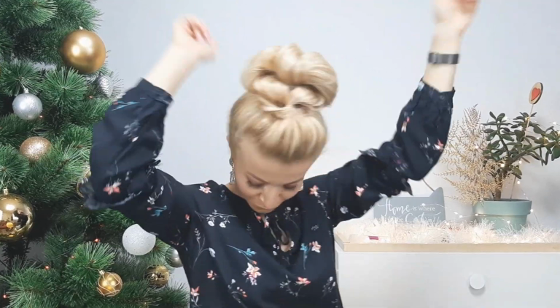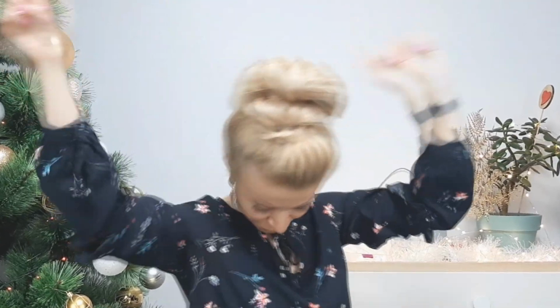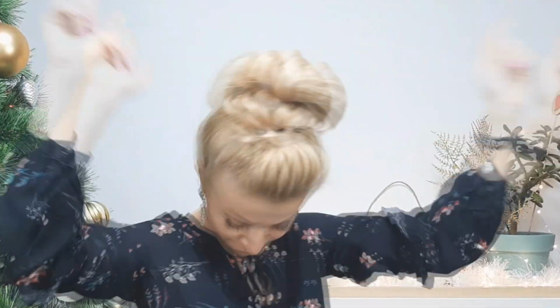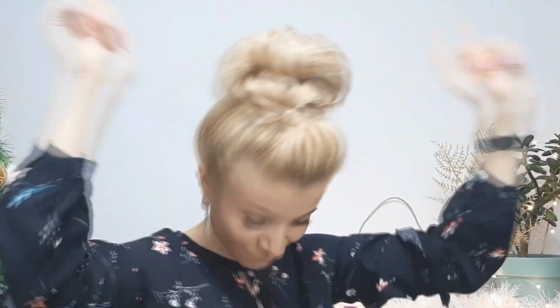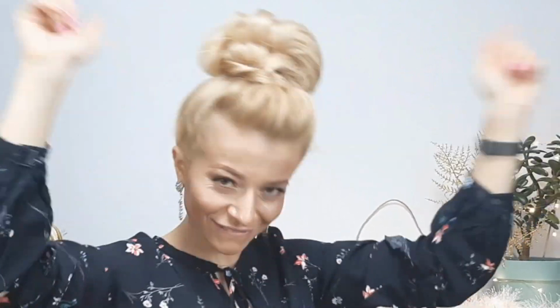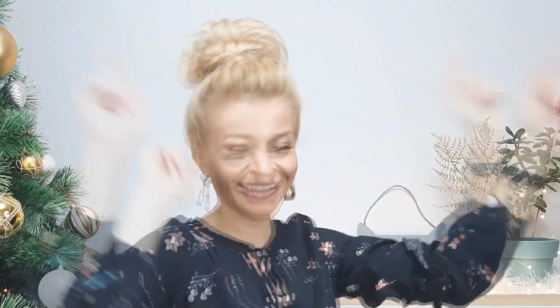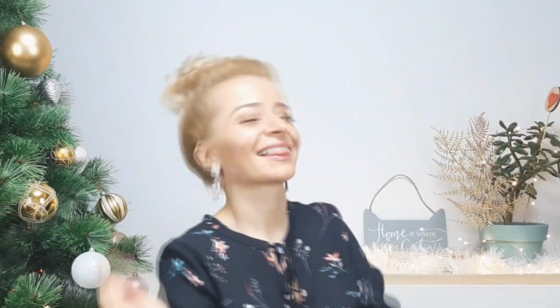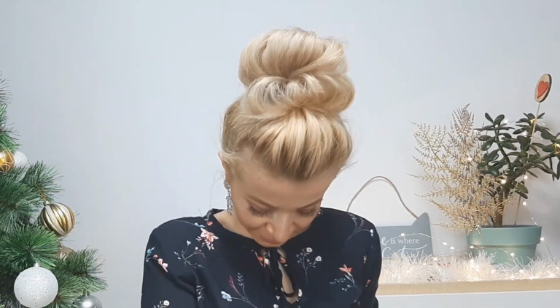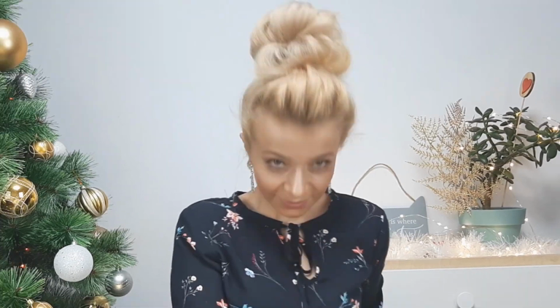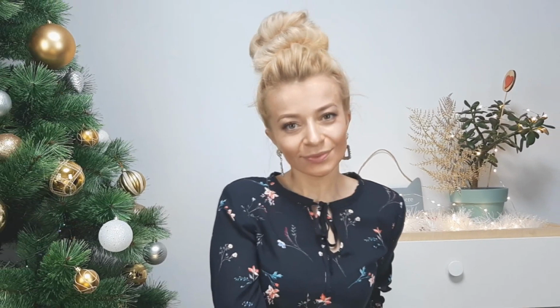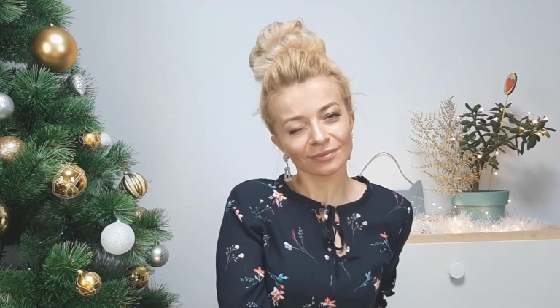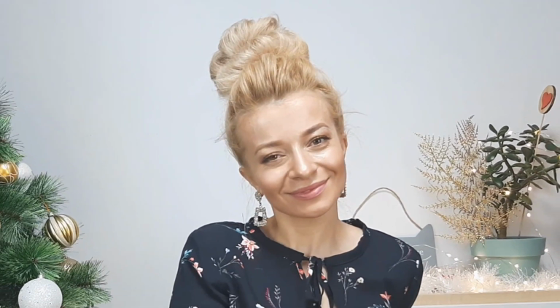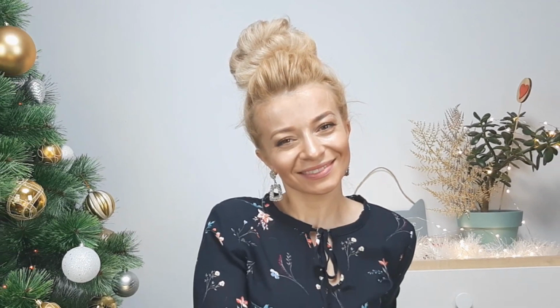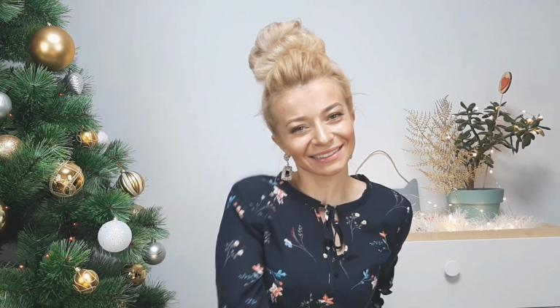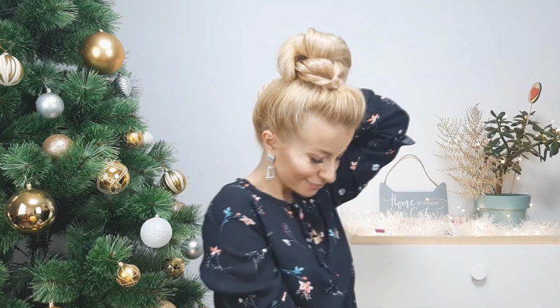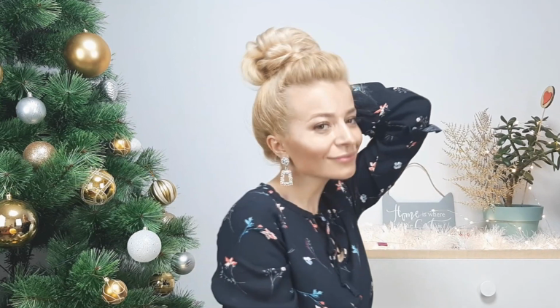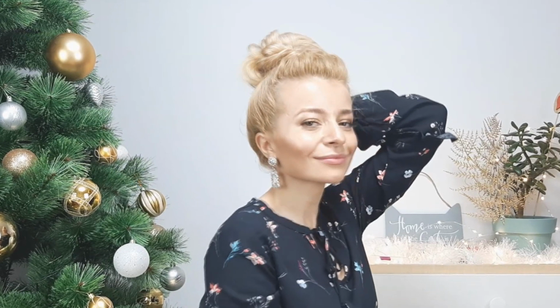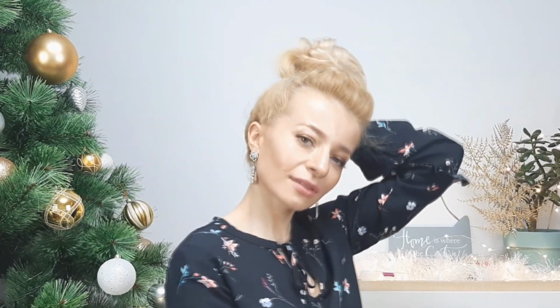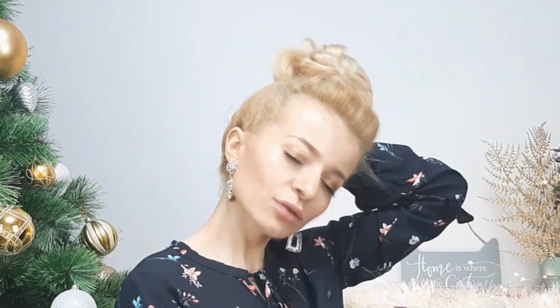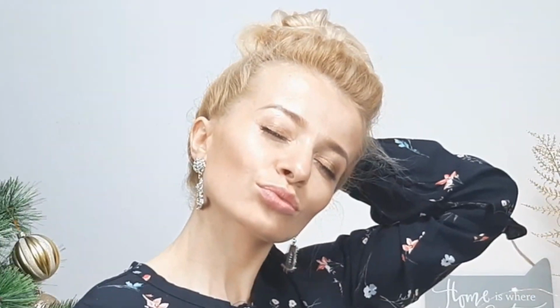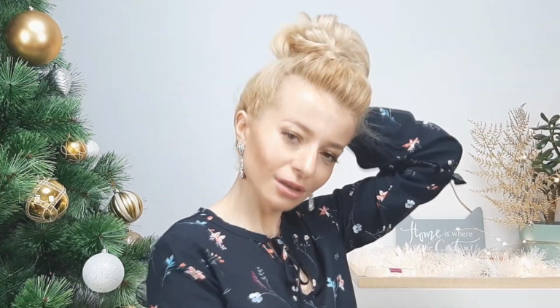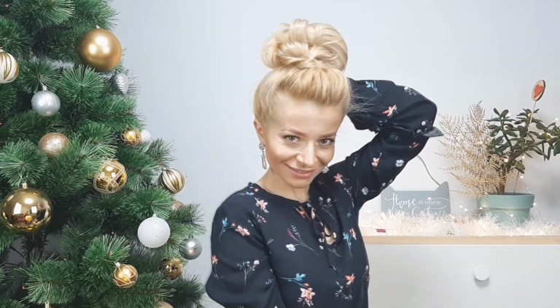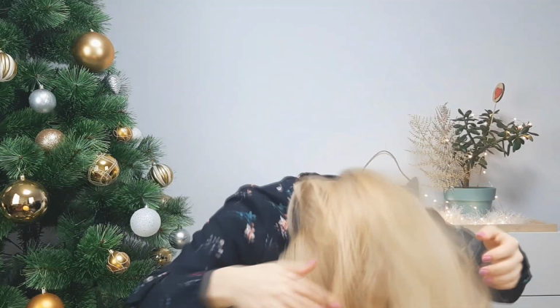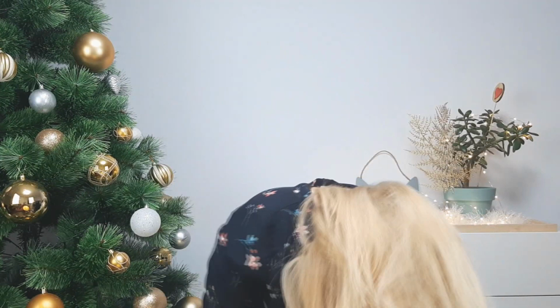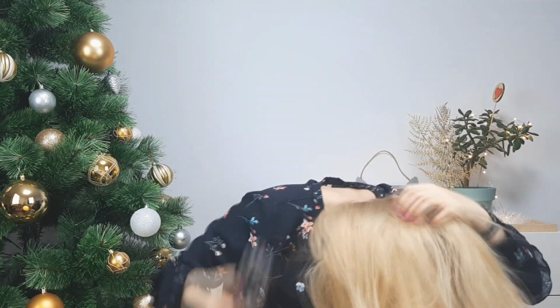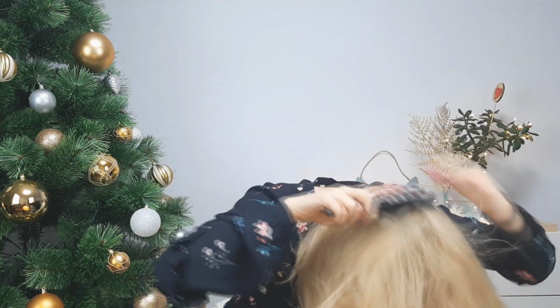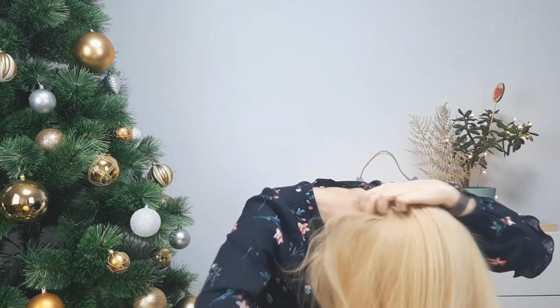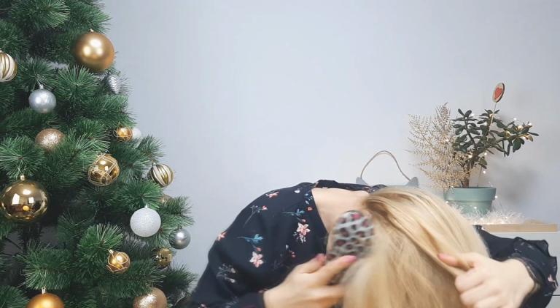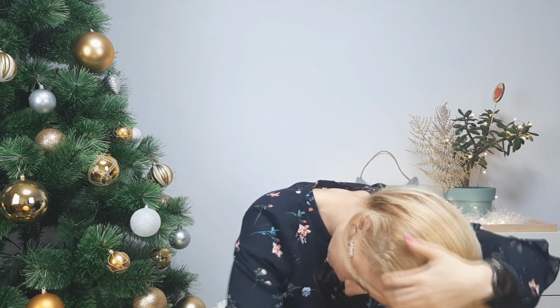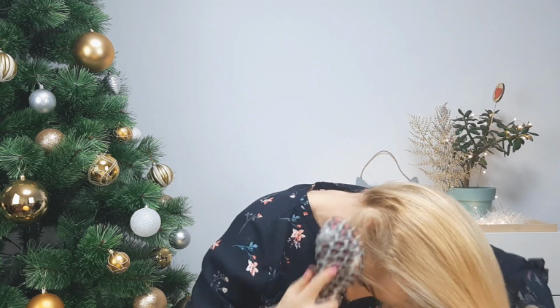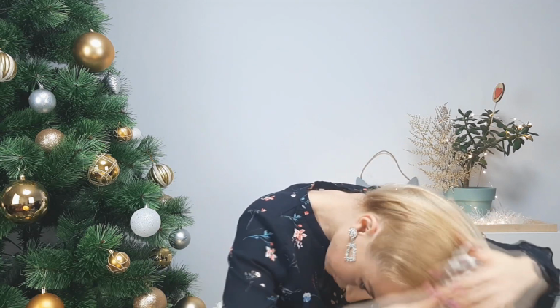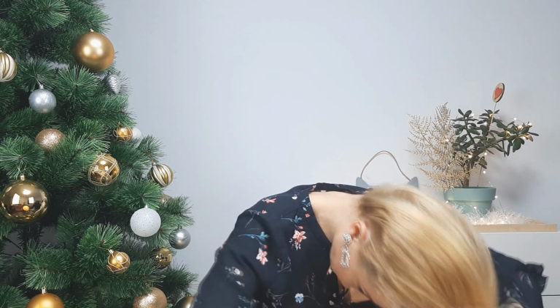Happy New Year everyone! I hope you are all amazing. Today I'll show you how to make super easy lazy high updos that will save your life, especially after the holidays. So we'll begin with the first one.